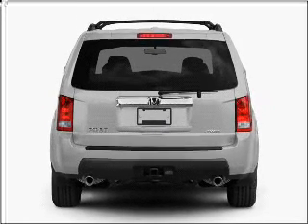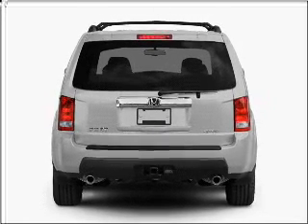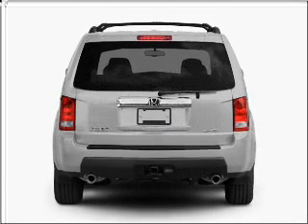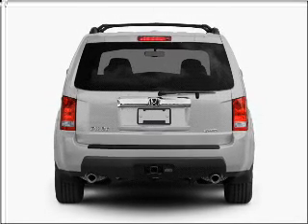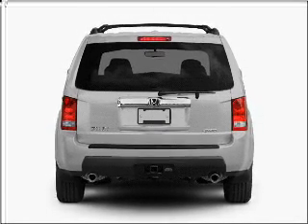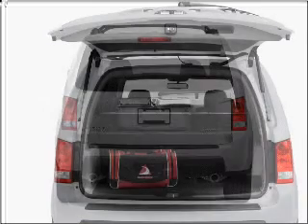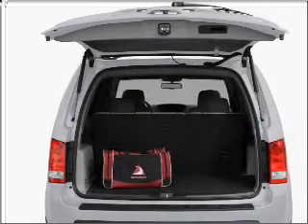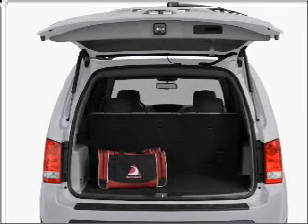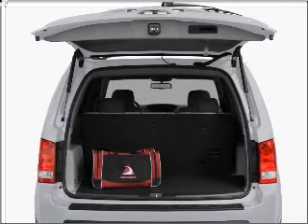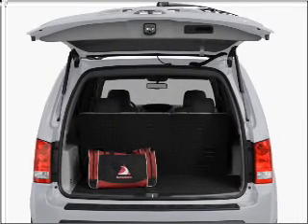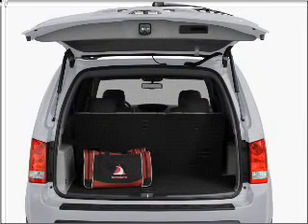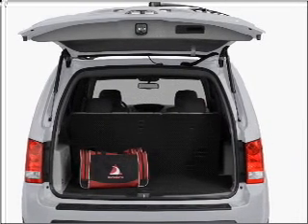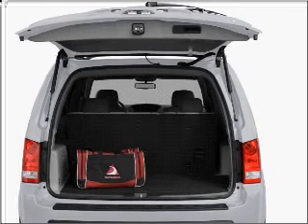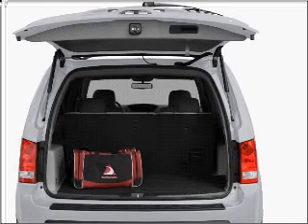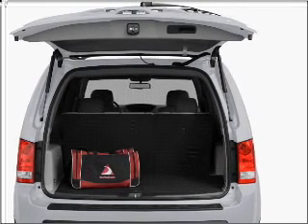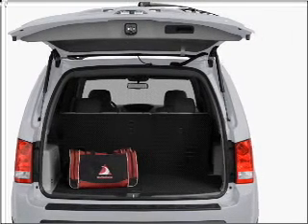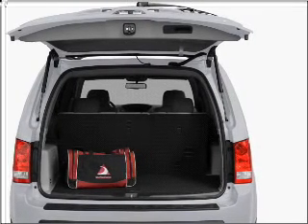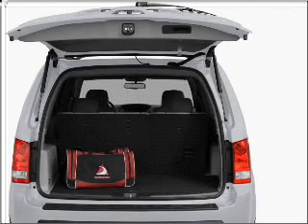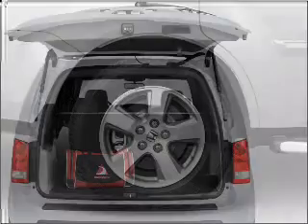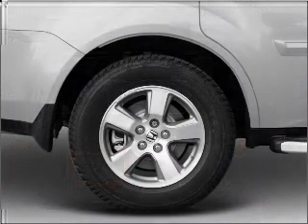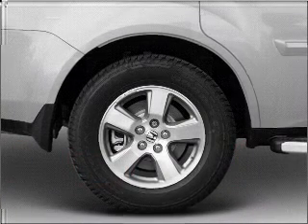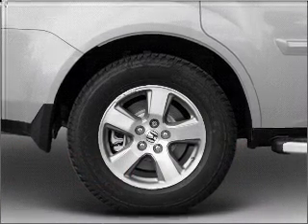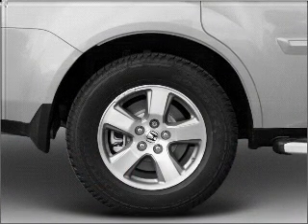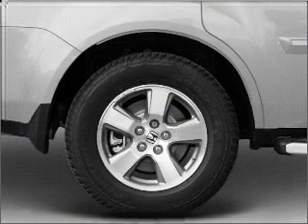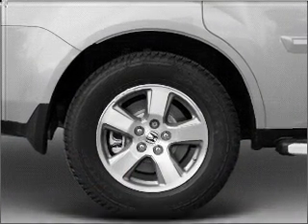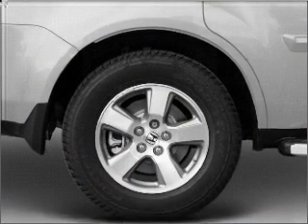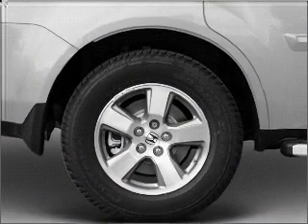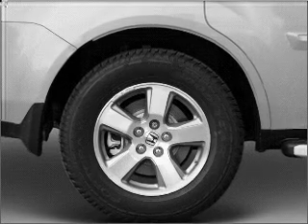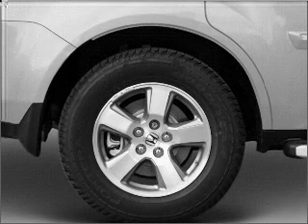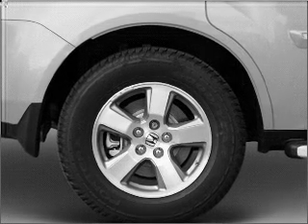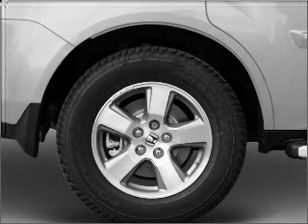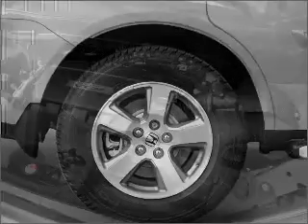GPS navigation will guide you to your destination. Premium wheels lend a distinctive appearance. Get advanced listening benefits from the premium sound system. The anti-lock braking system will keep you safe on the road.